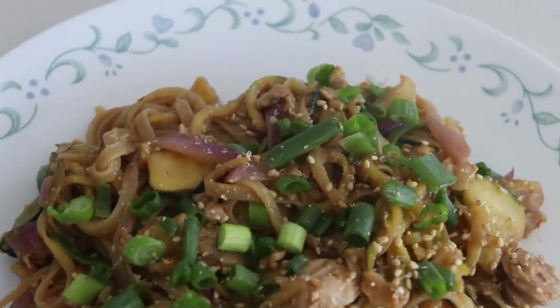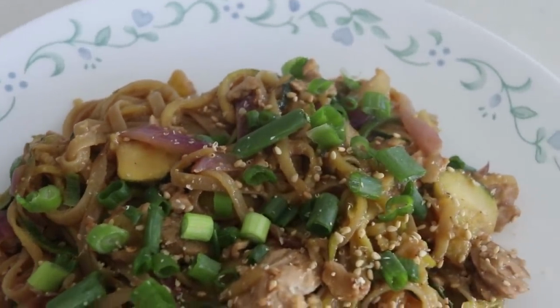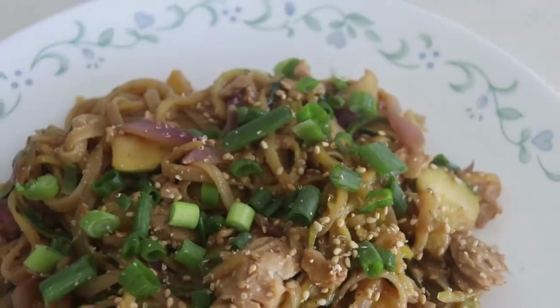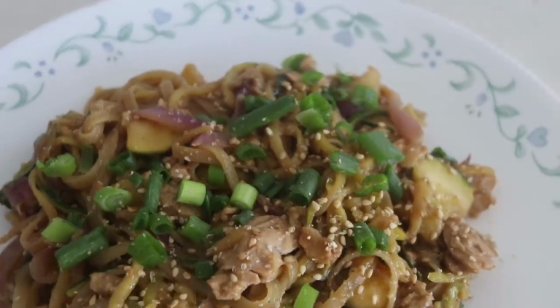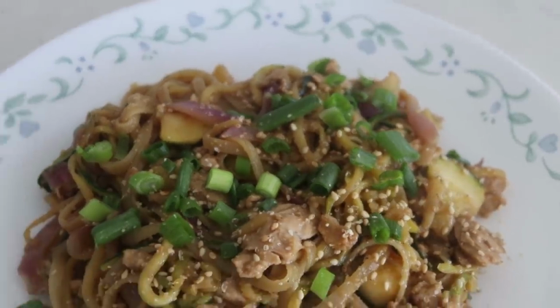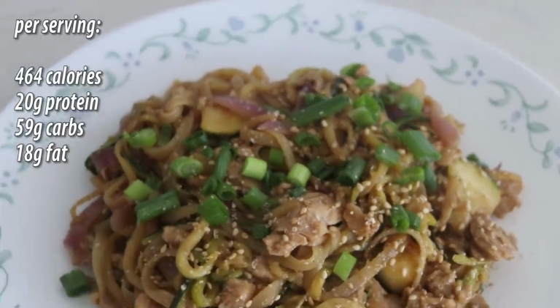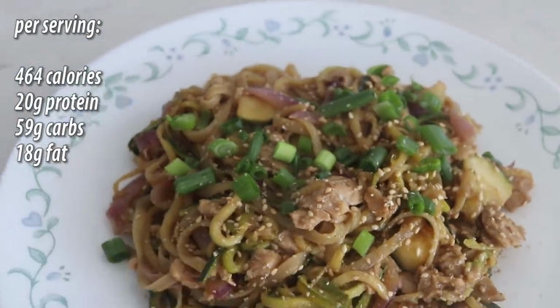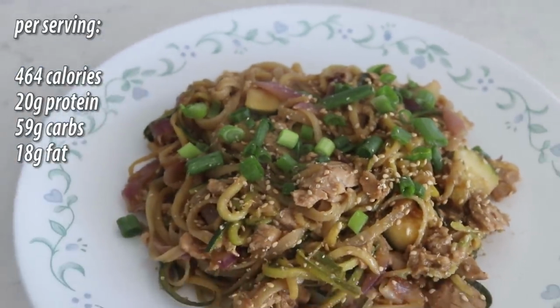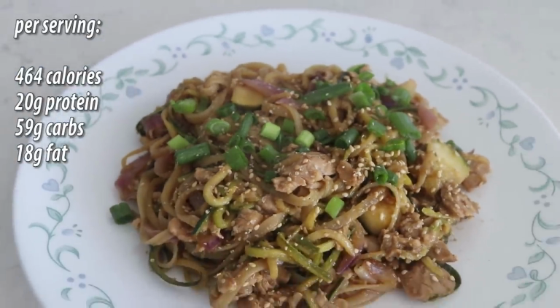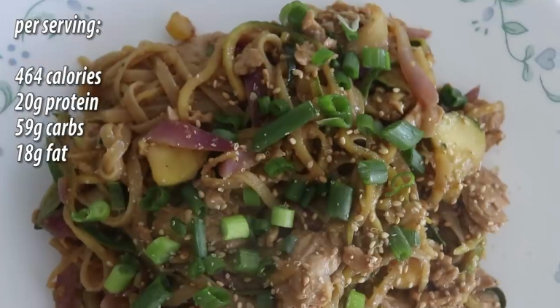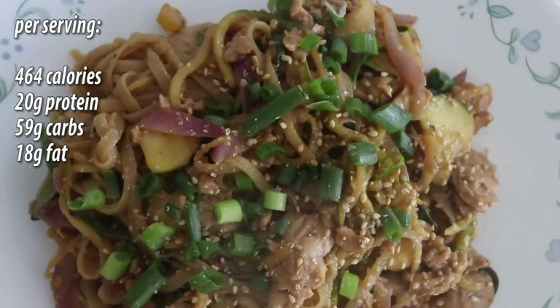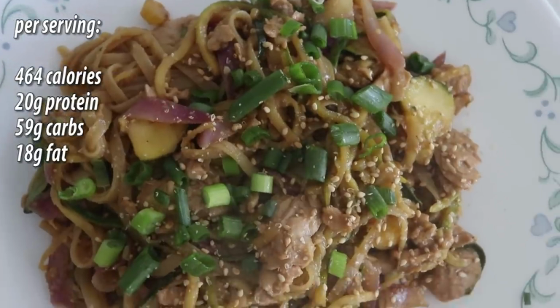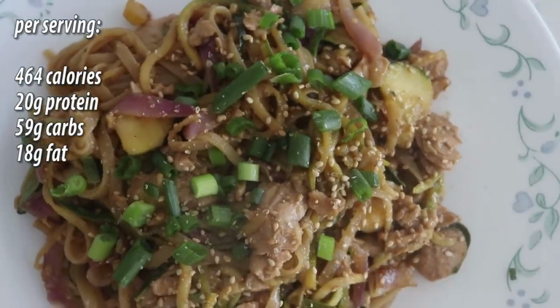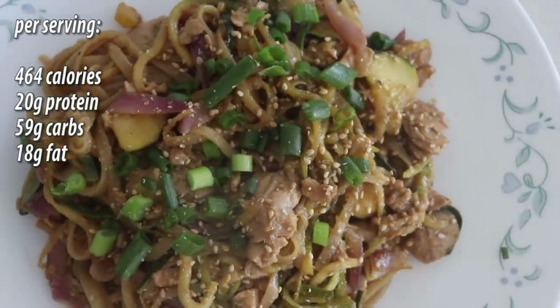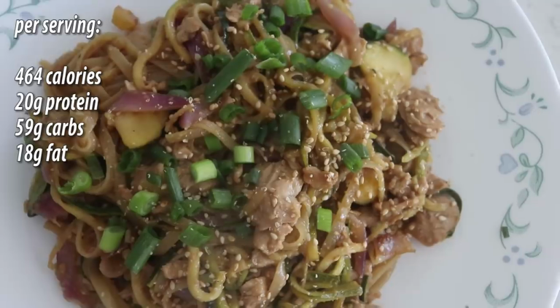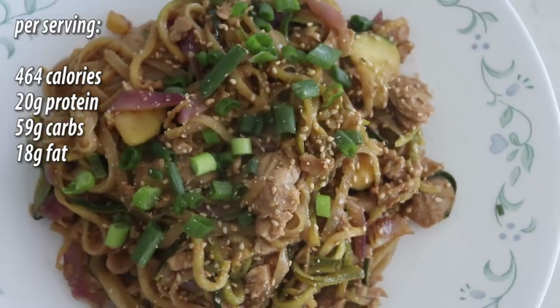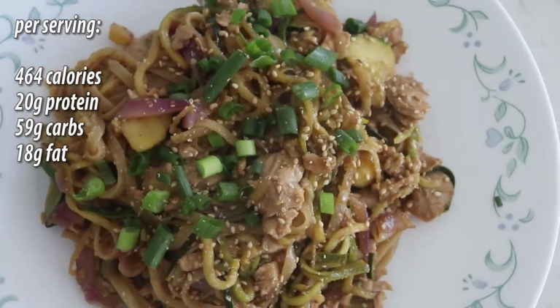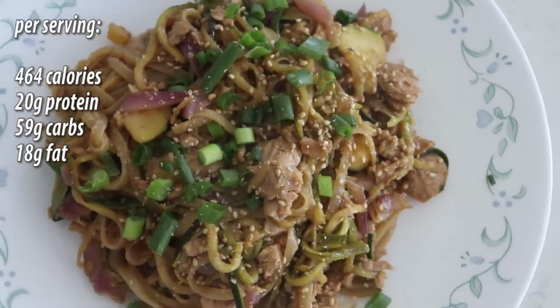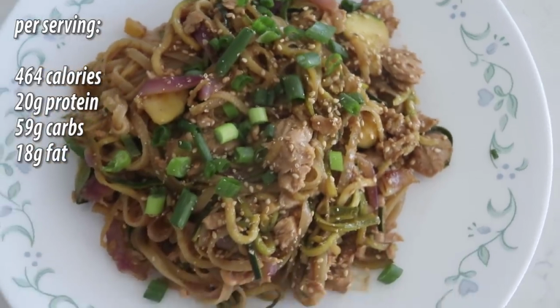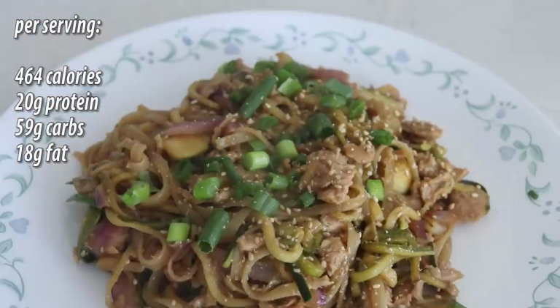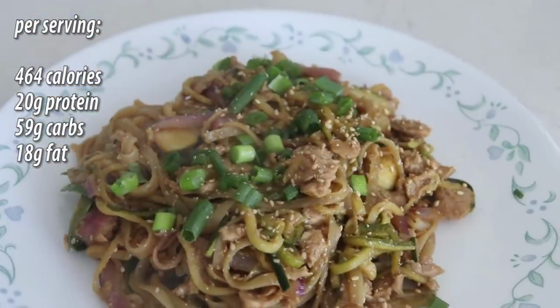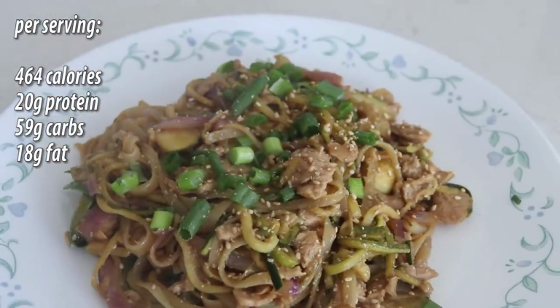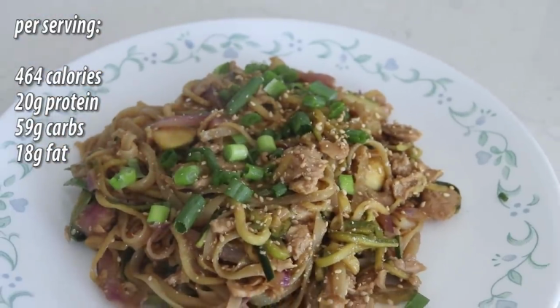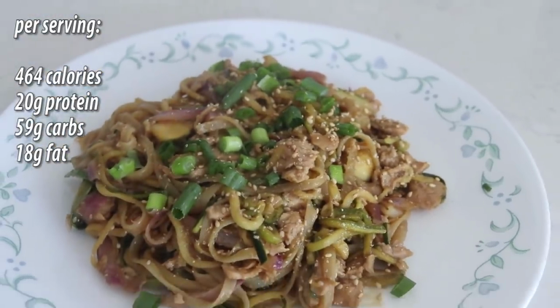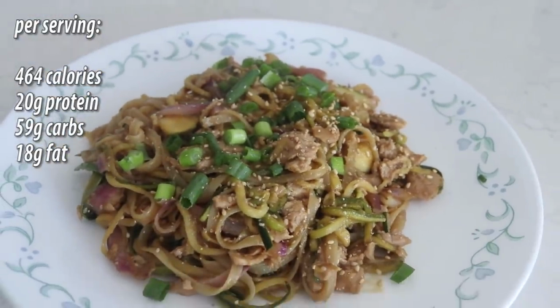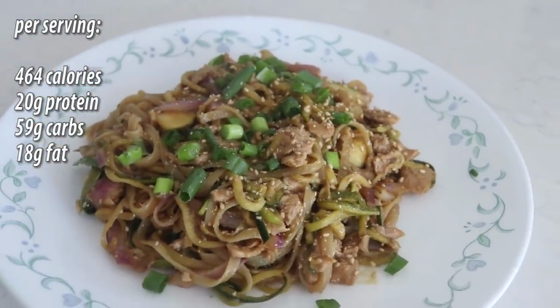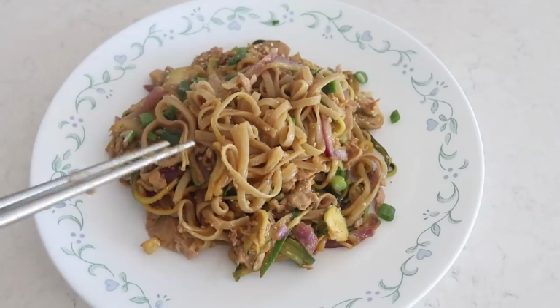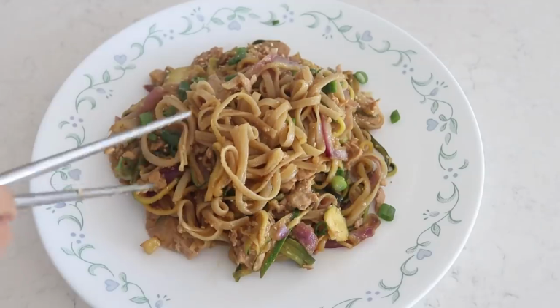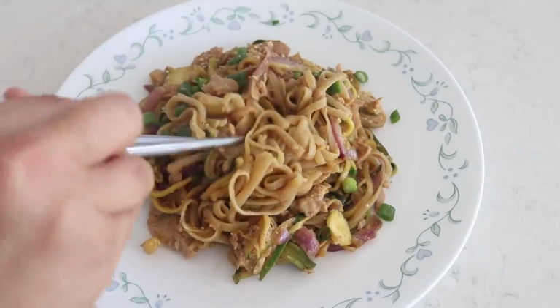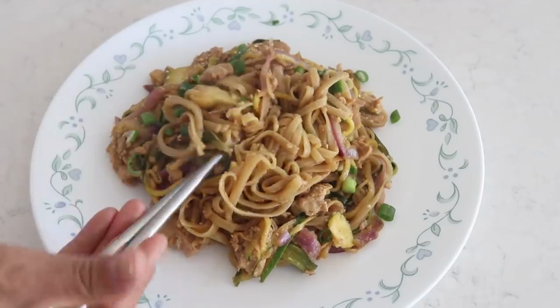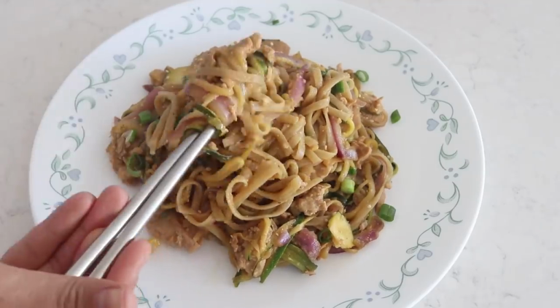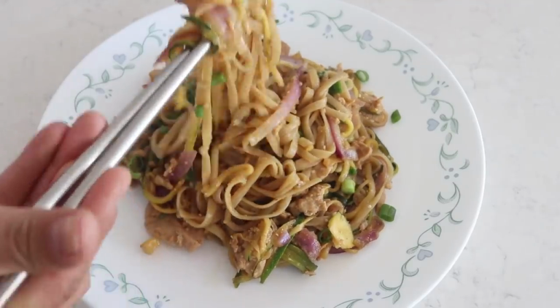This dish comes to 464 calories, with 20 grams of protein, 59 grams of carbohydrates, and 18 grams of fat. Super yummy guys!